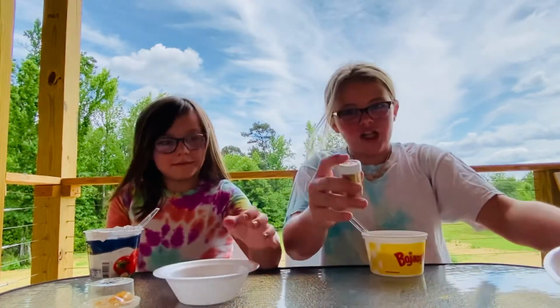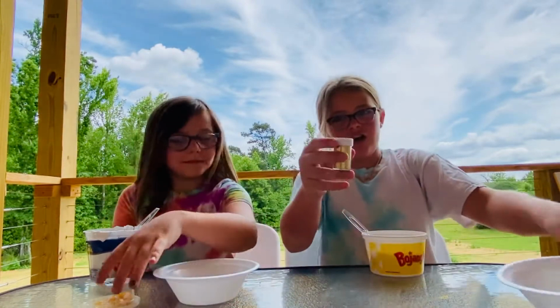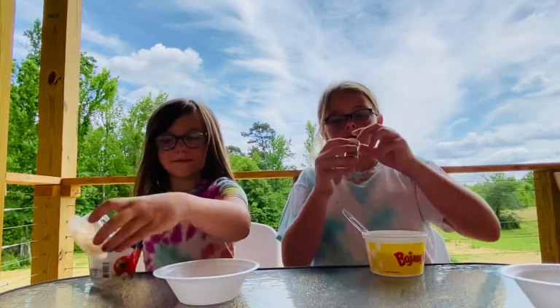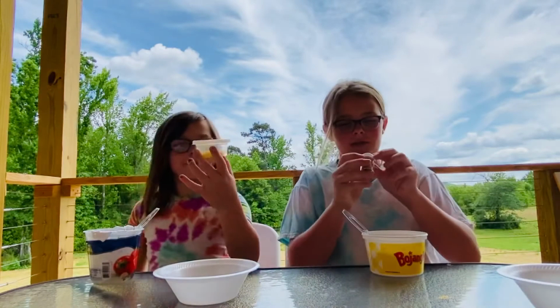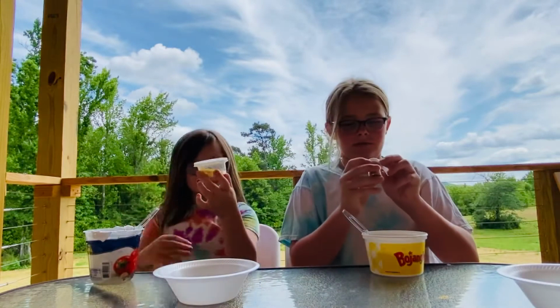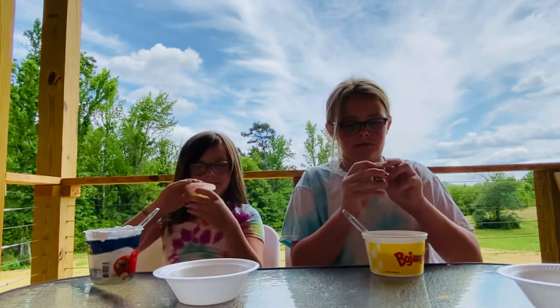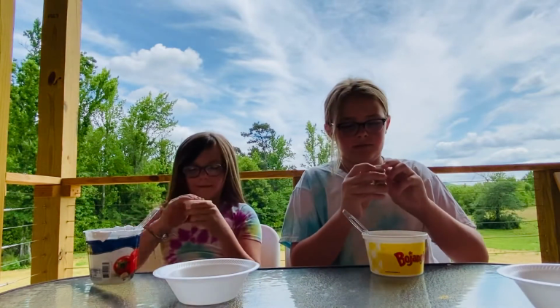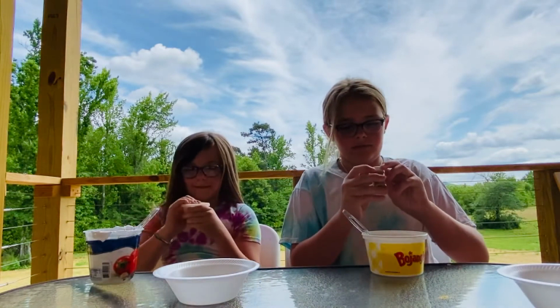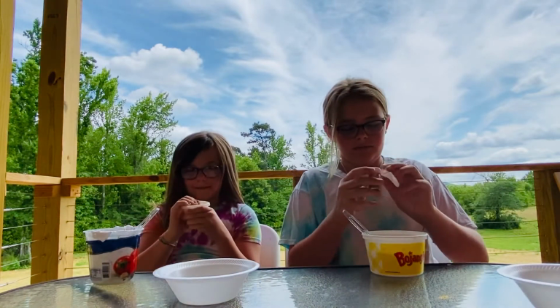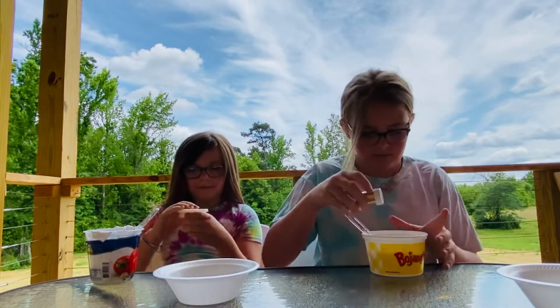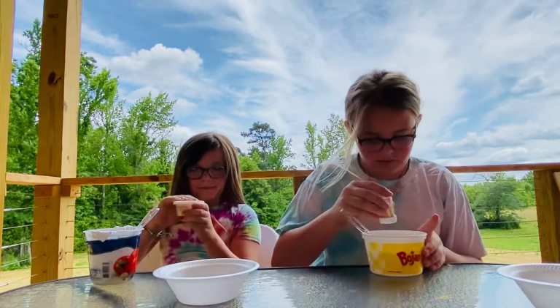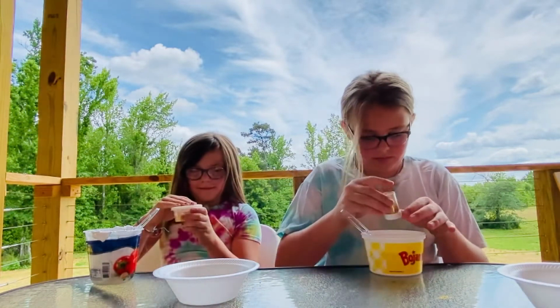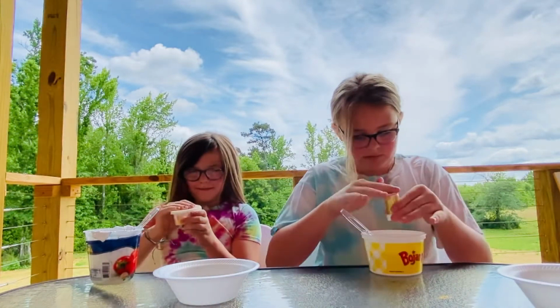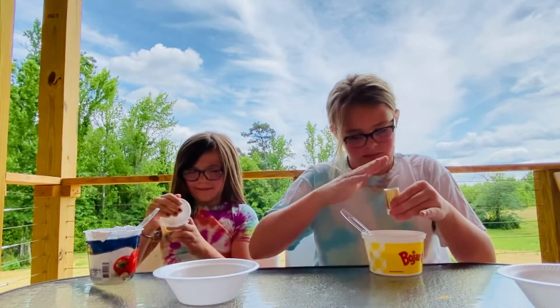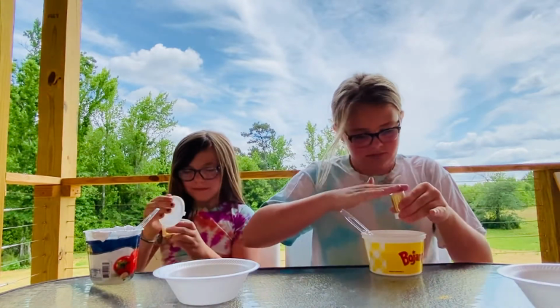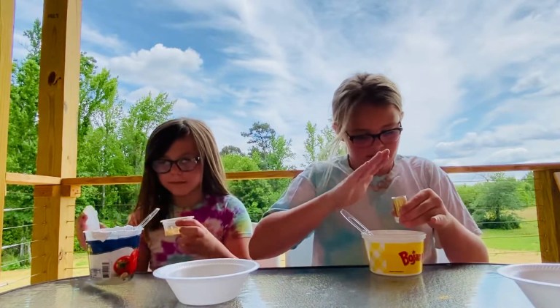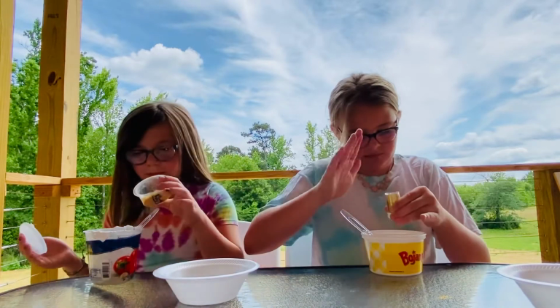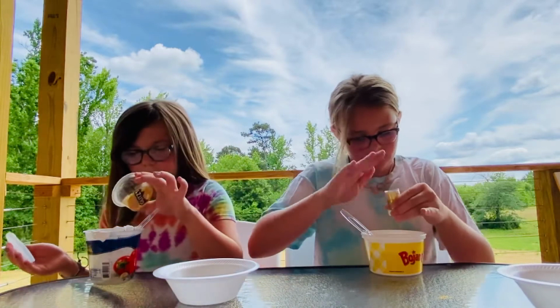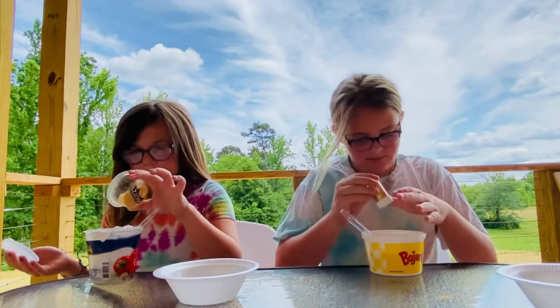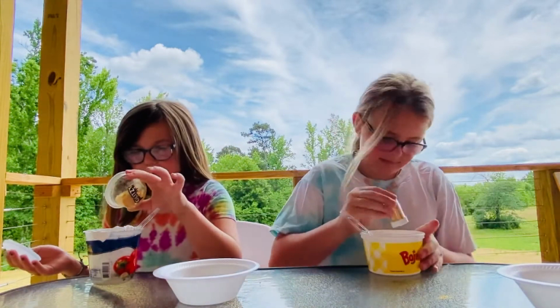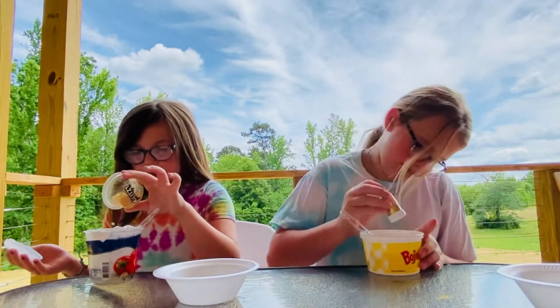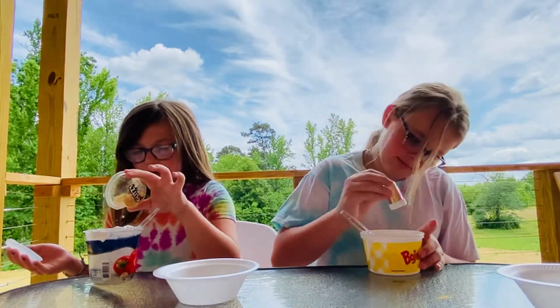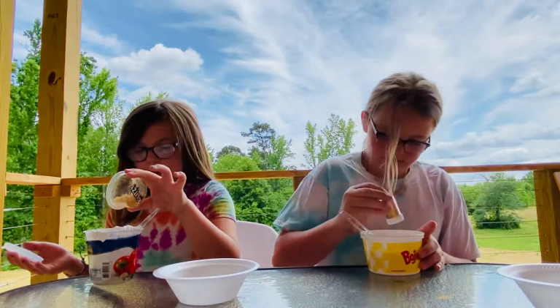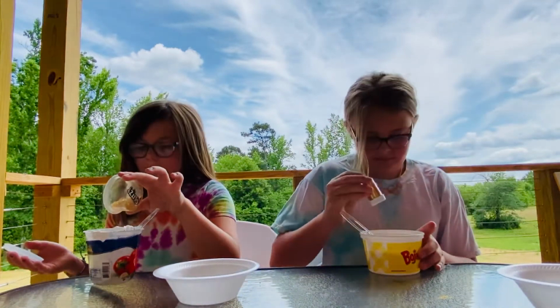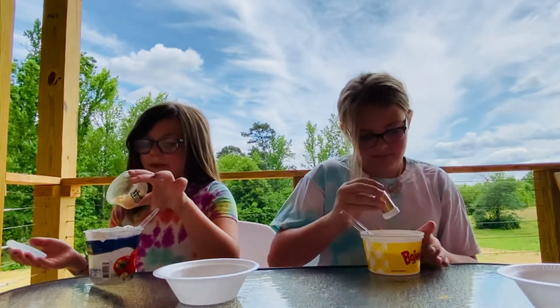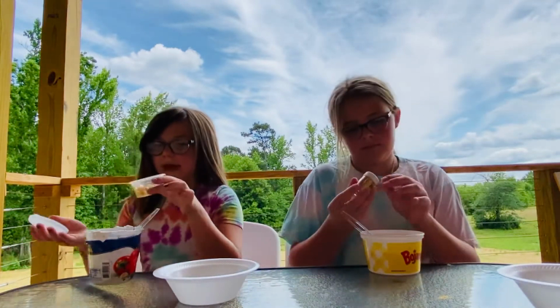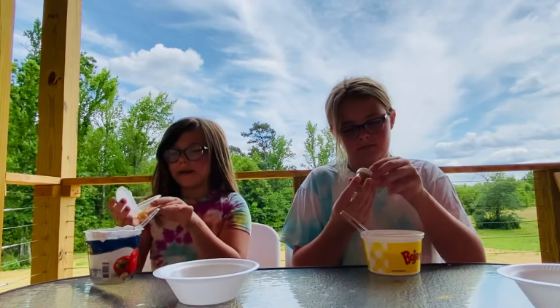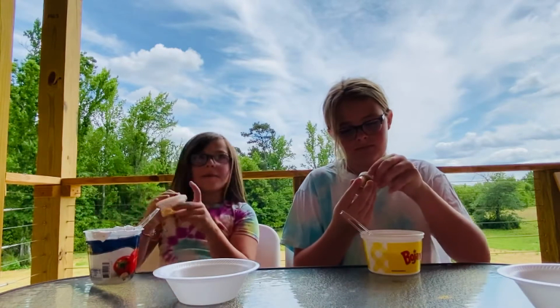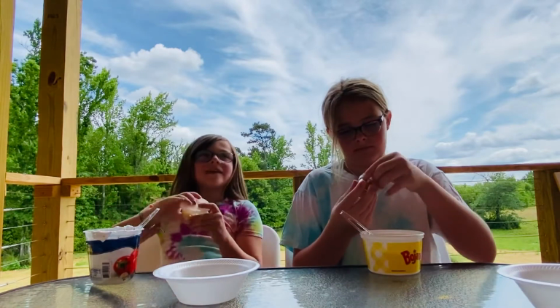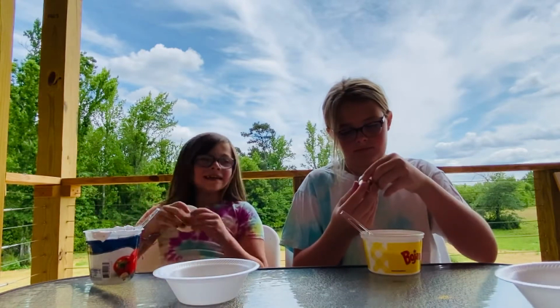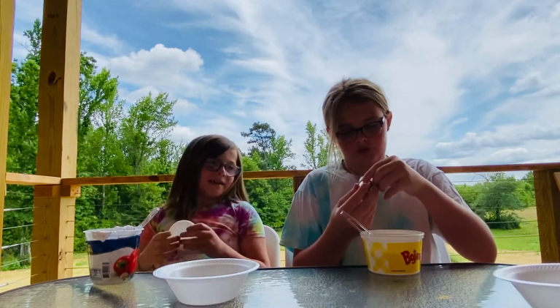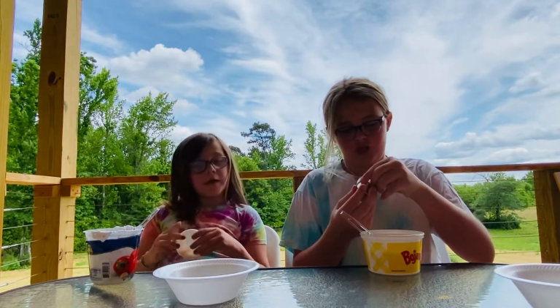Glitter! Gold glitter. I'm just going to play with it a little bit because I don't like this that much. I got the bad one!